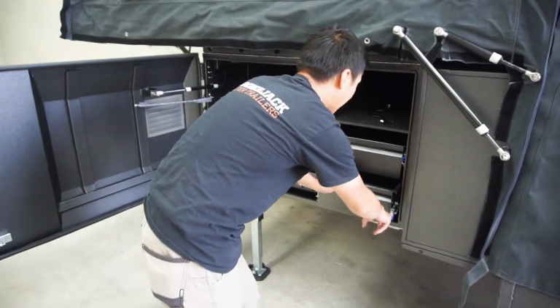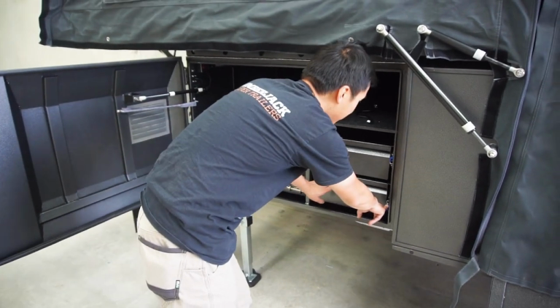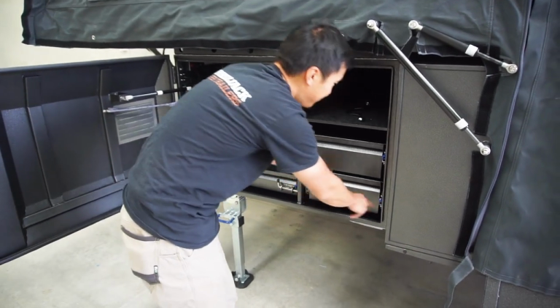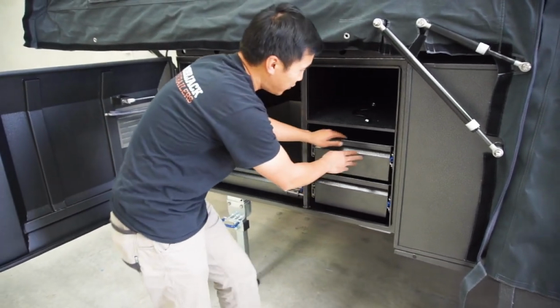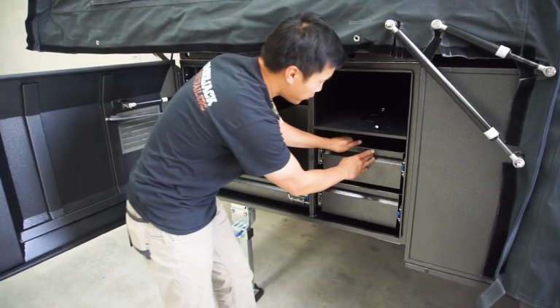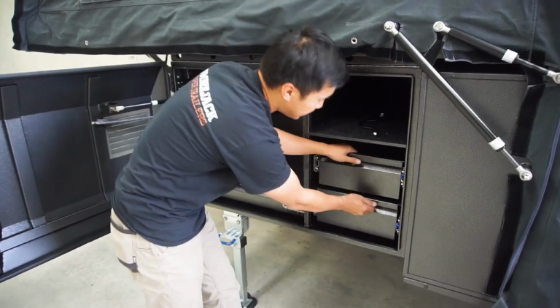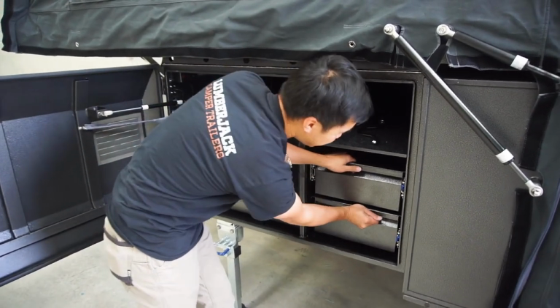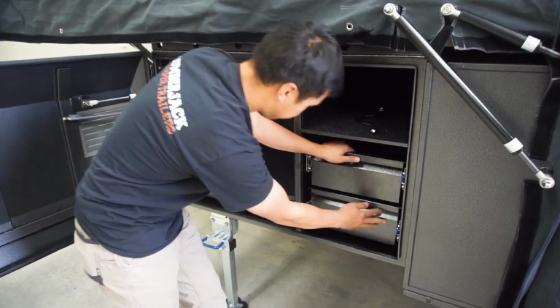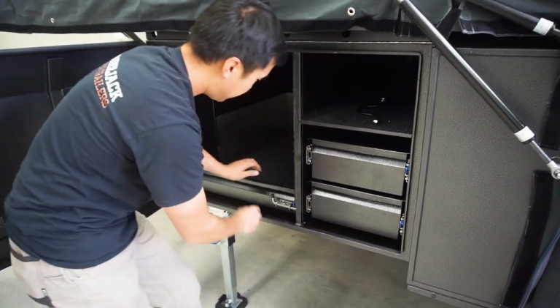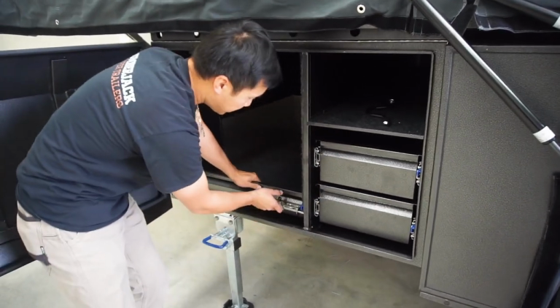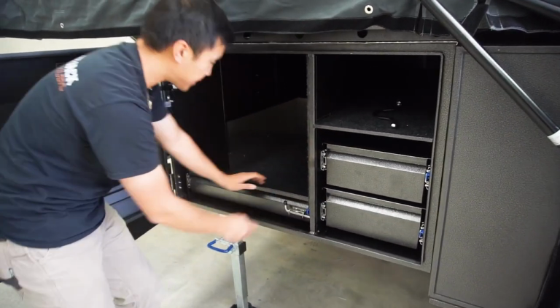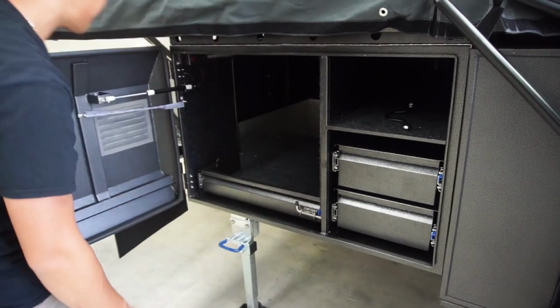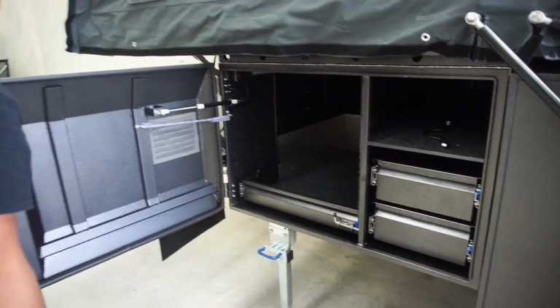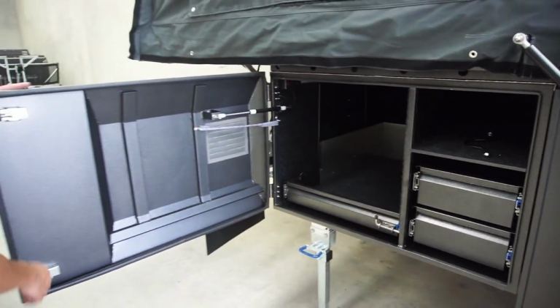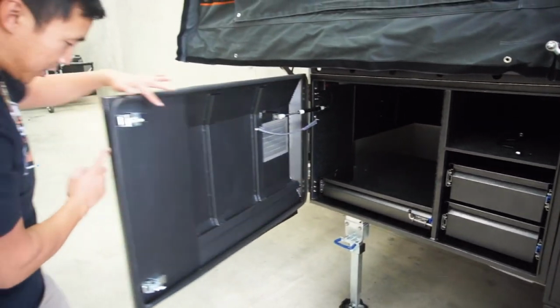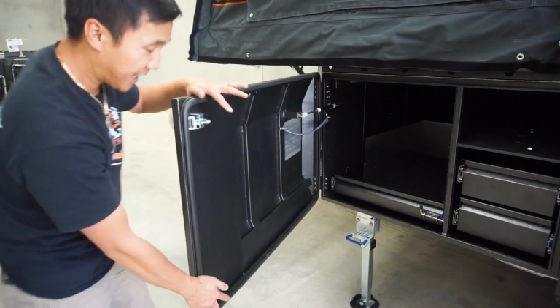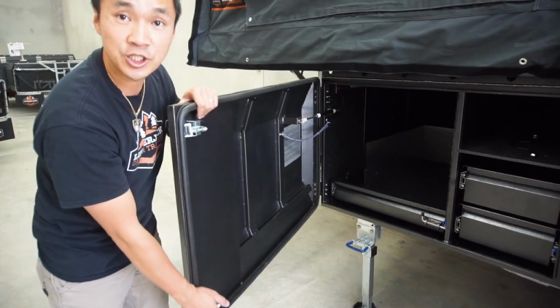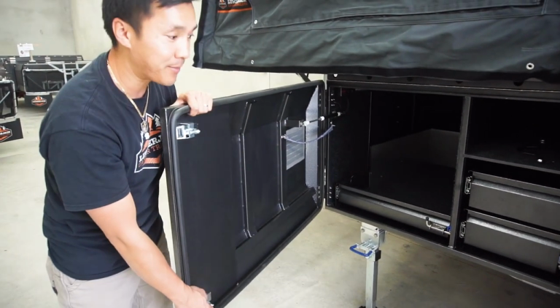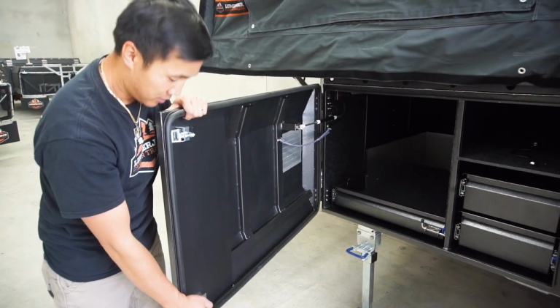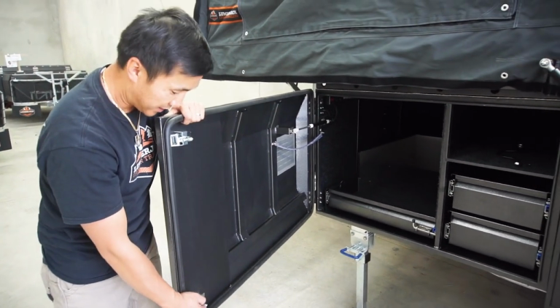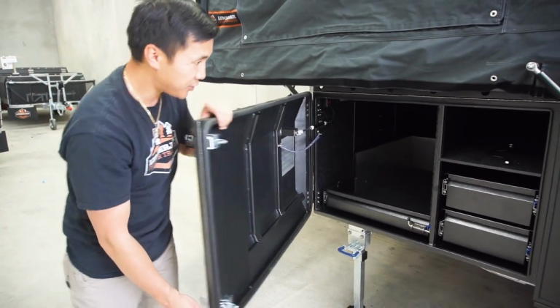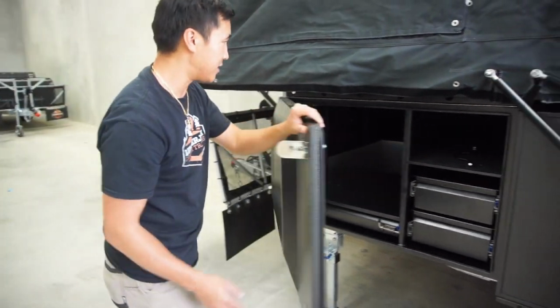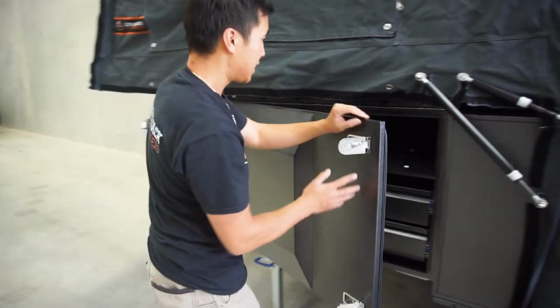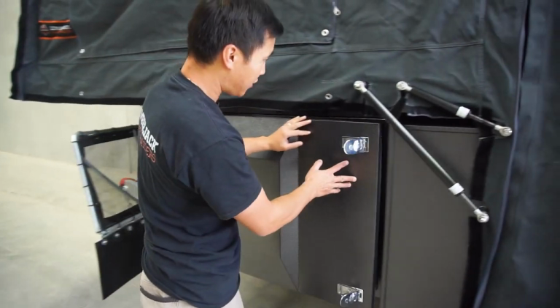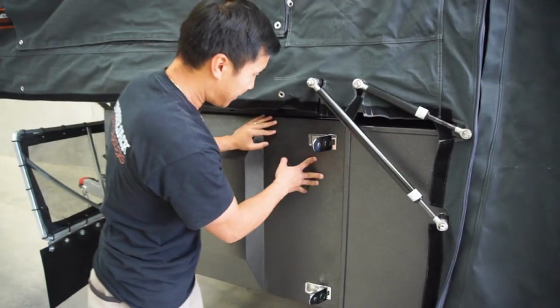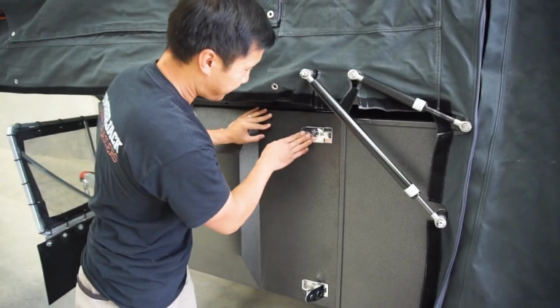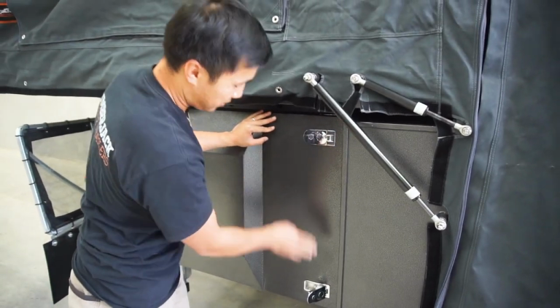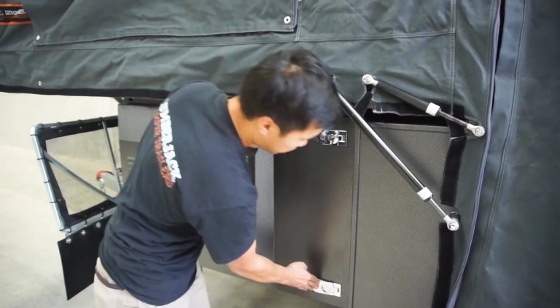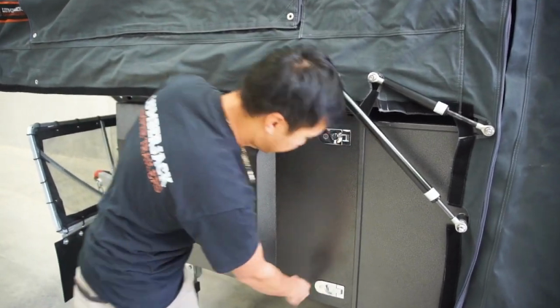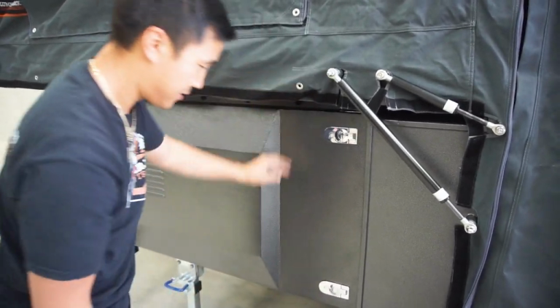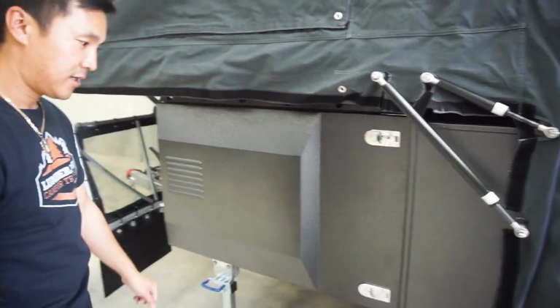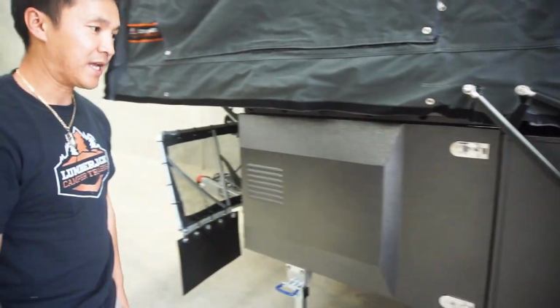When you're closing up, make sure all the drills are clipped in the plate and locked in with the spring latch. Otherwise, sometimes you can actually jam on the actual latches here. So when you're closing it up, like that. And there you have it.